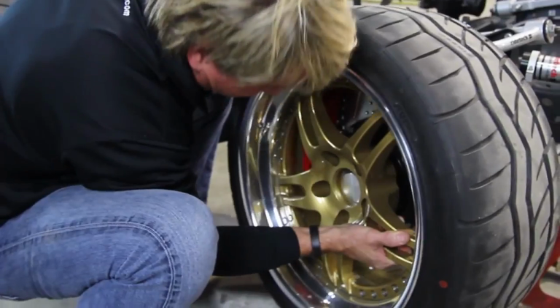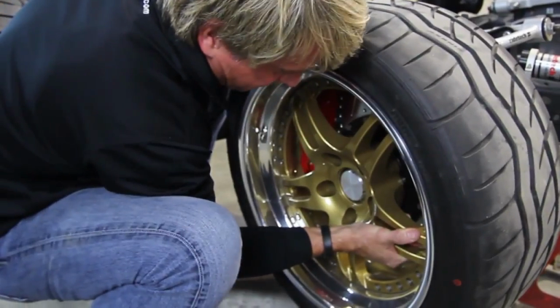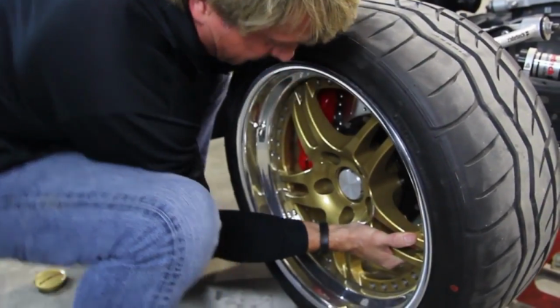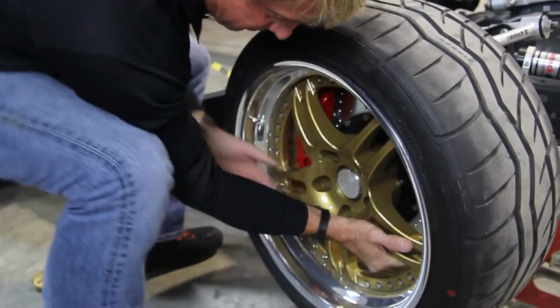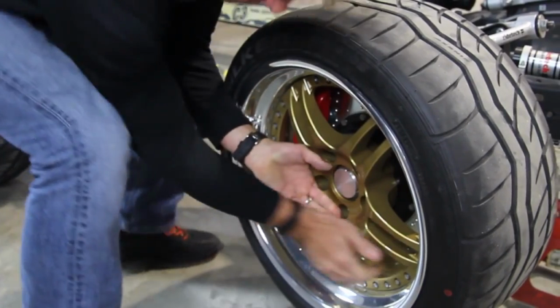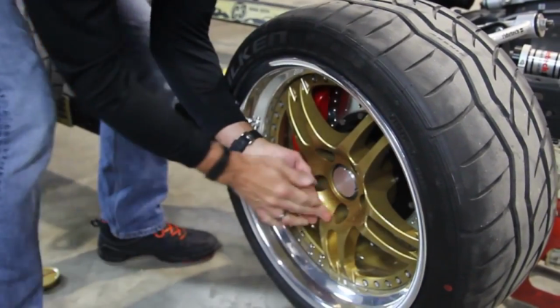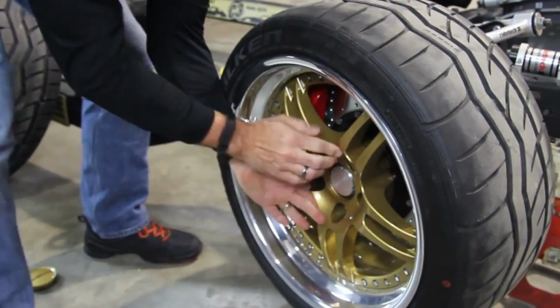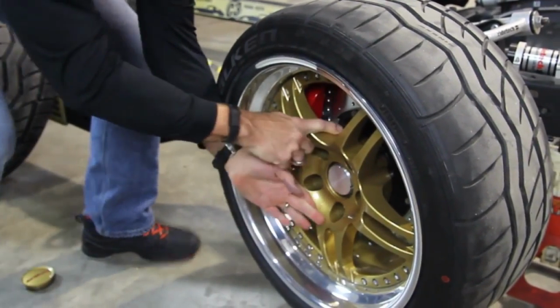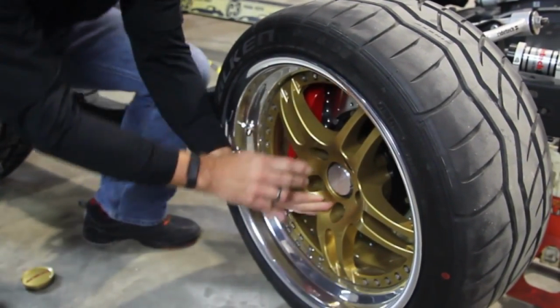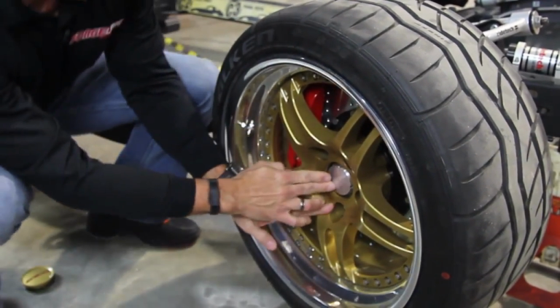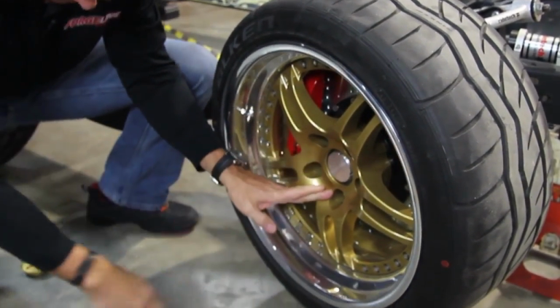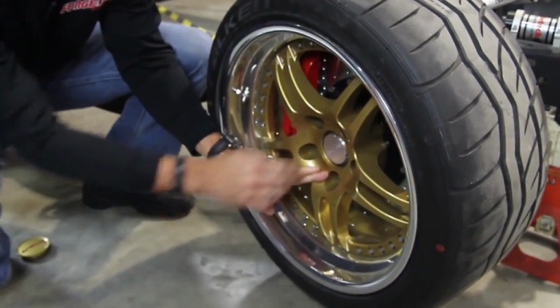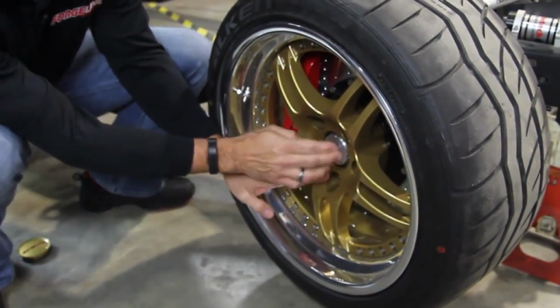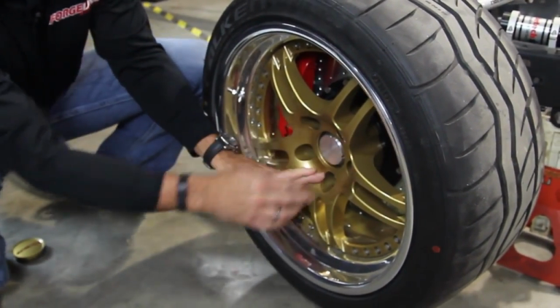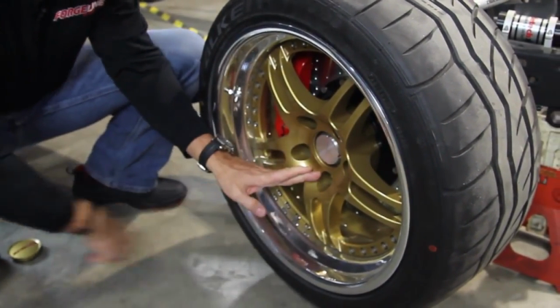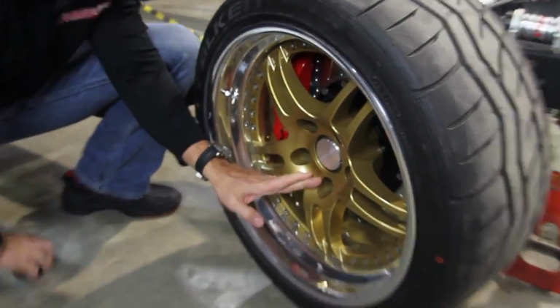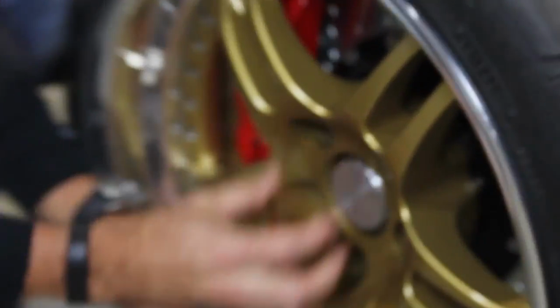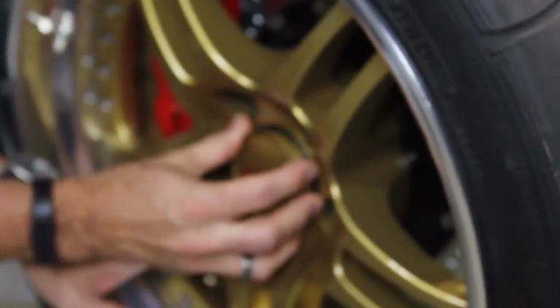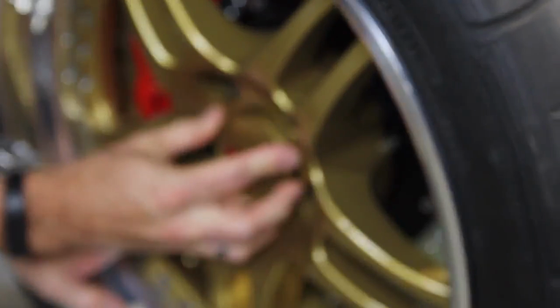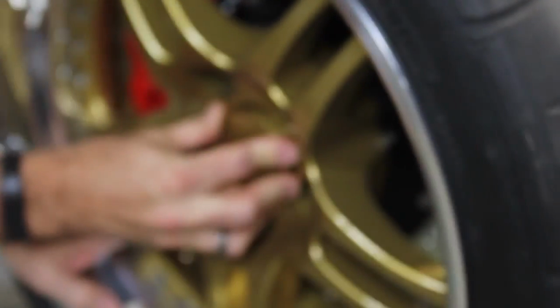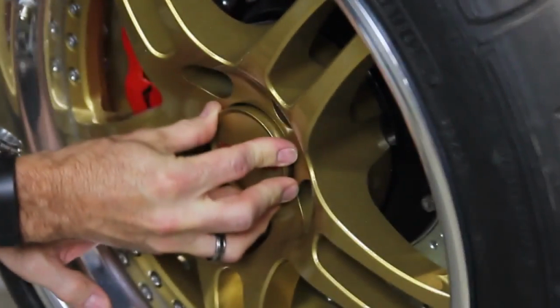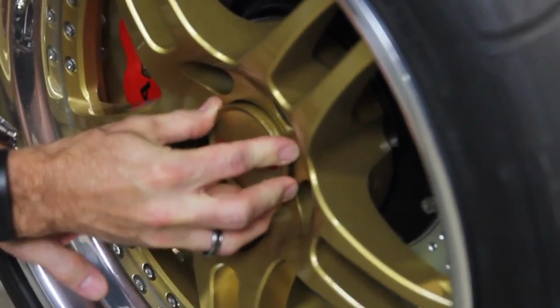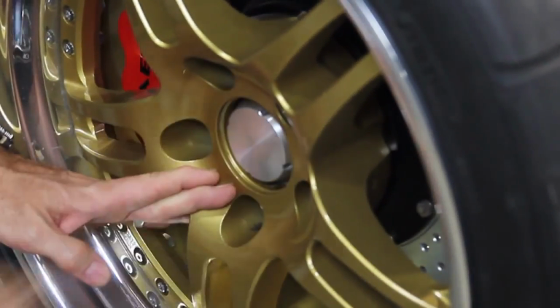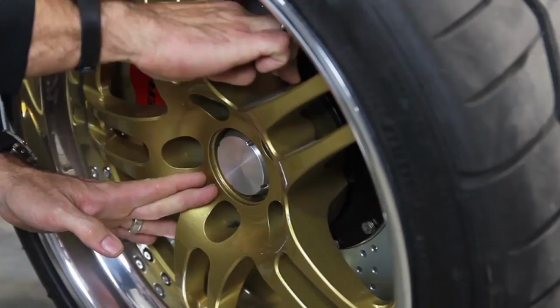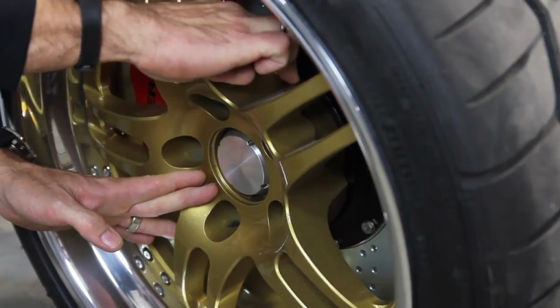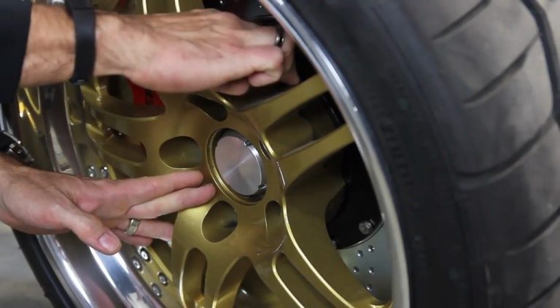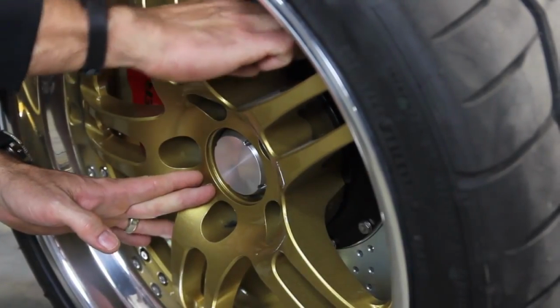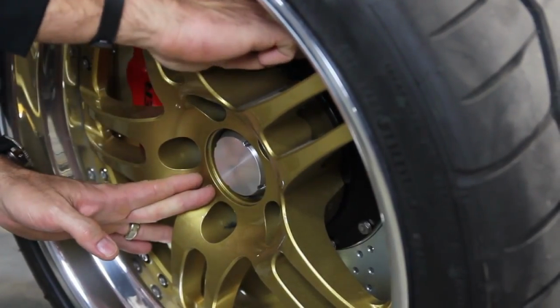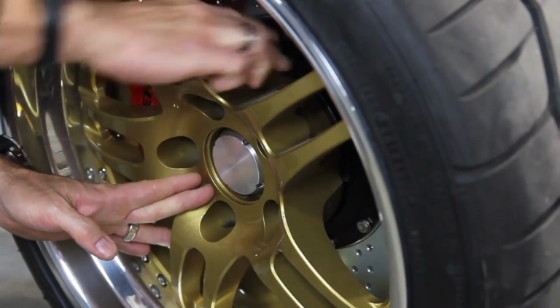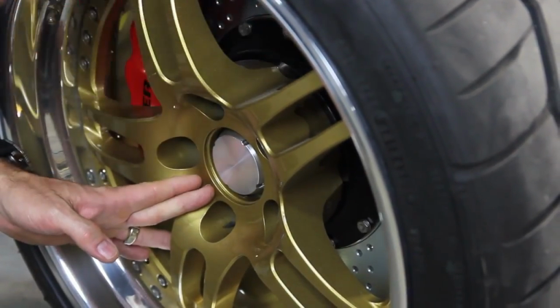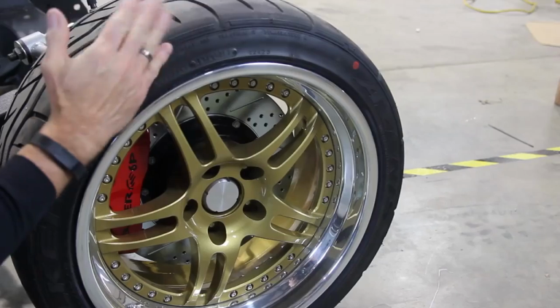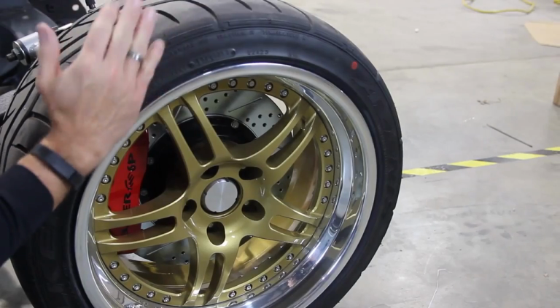If we put this wheel on here you'll see that this wheel was not designed for this hub, so the cap's not going to go on. In order to fix that we would have had to make this pad taller, which would bring the wheel out.